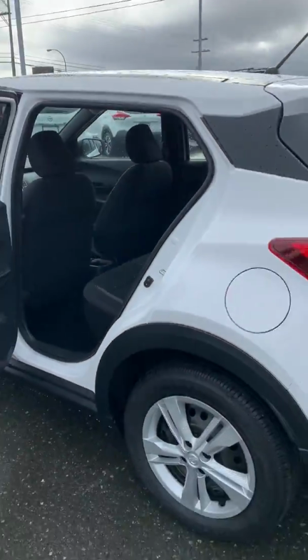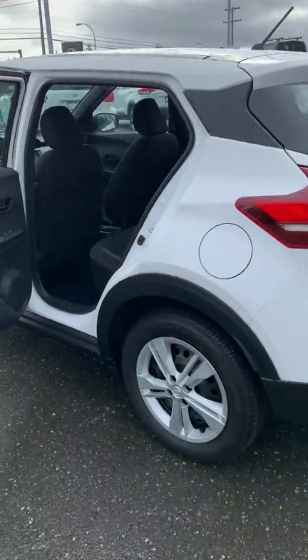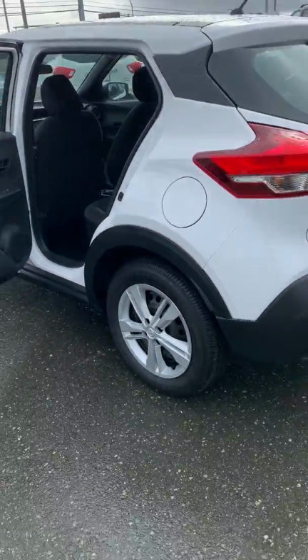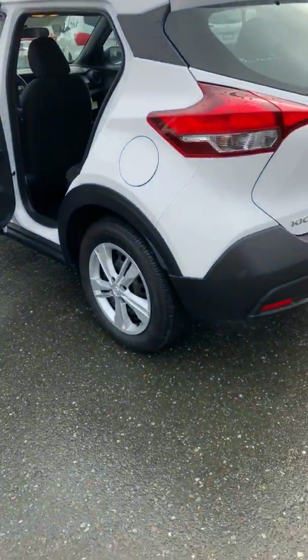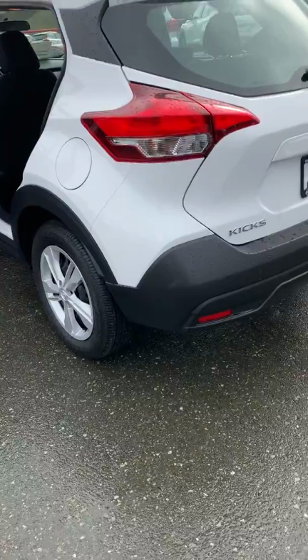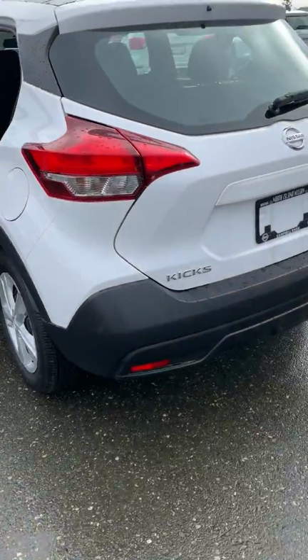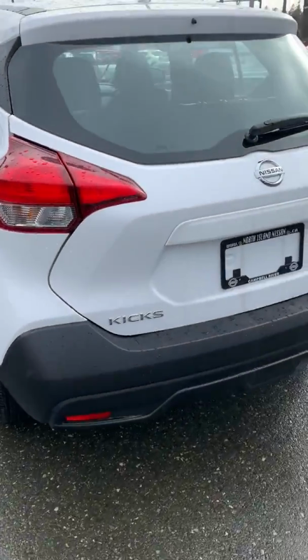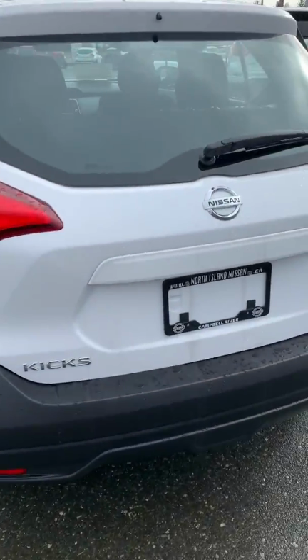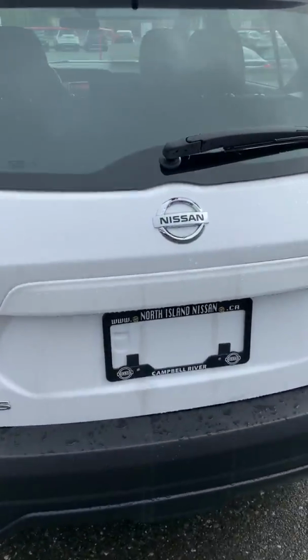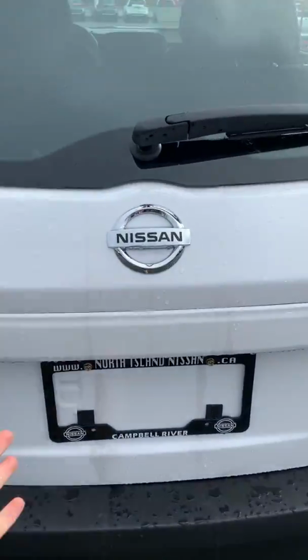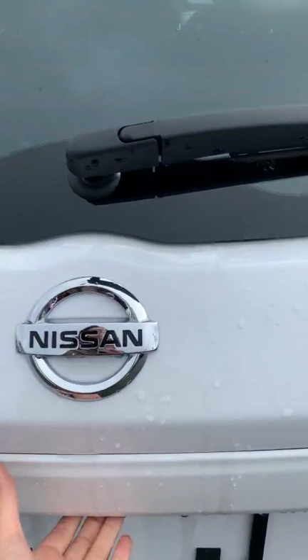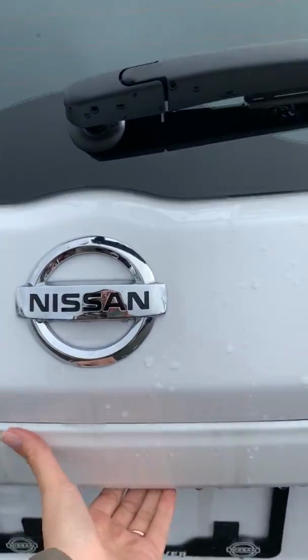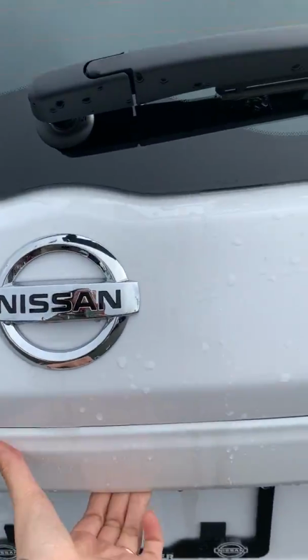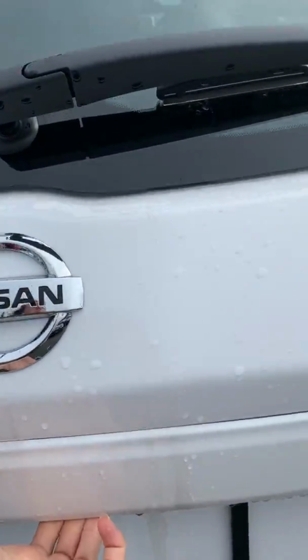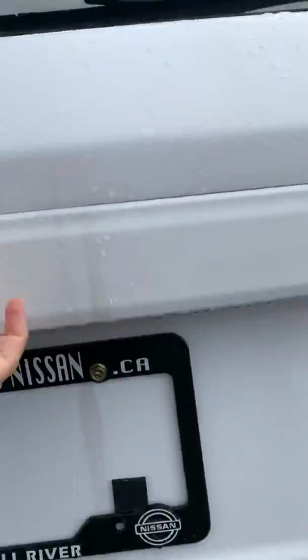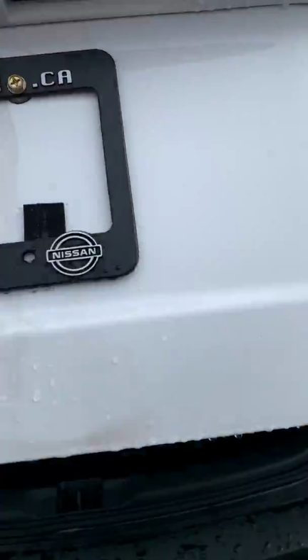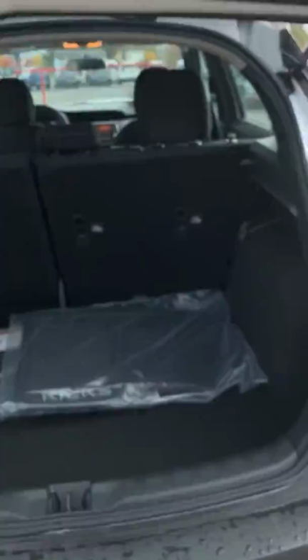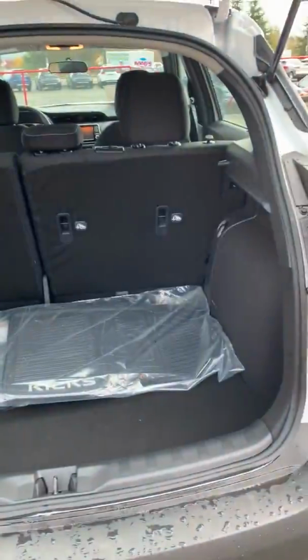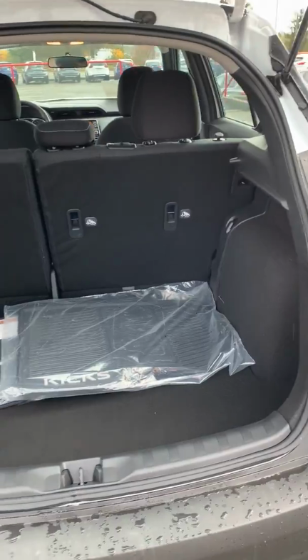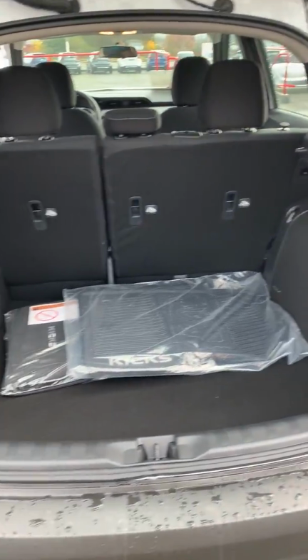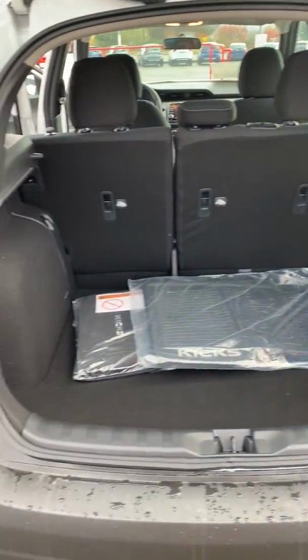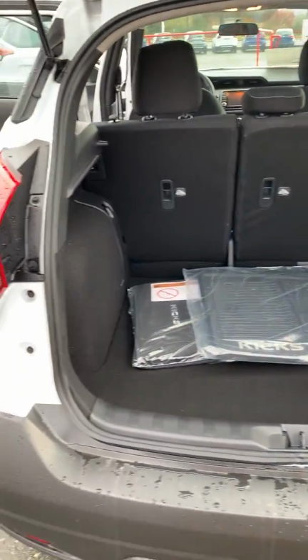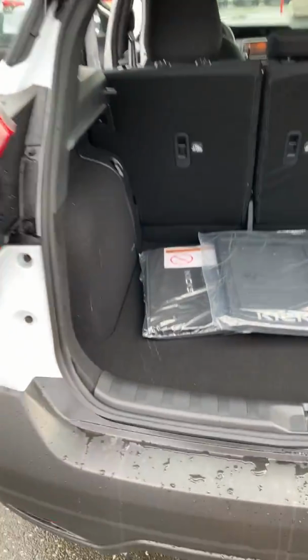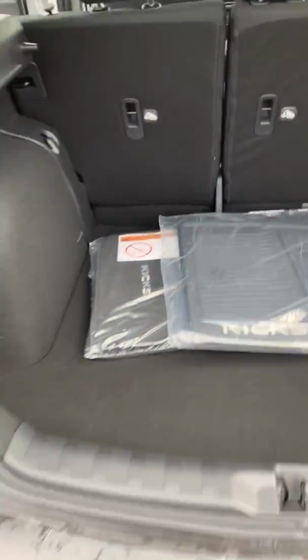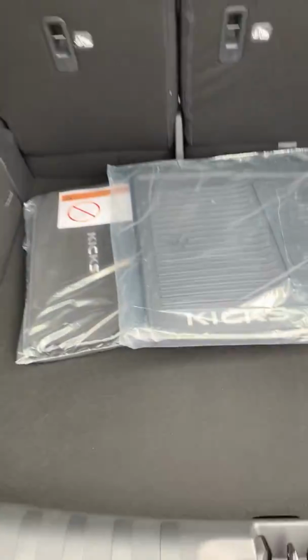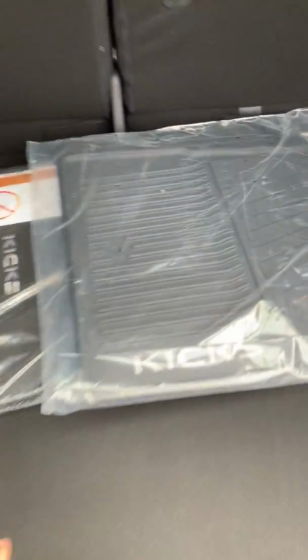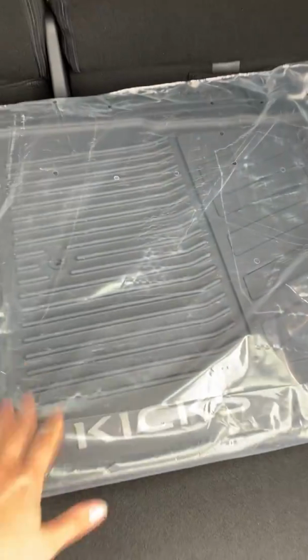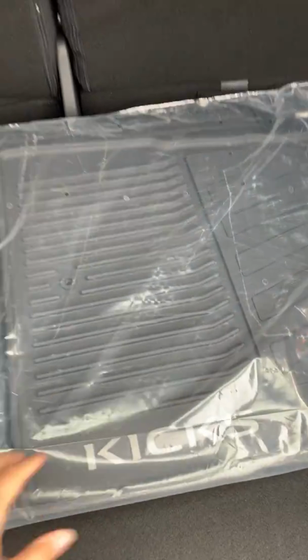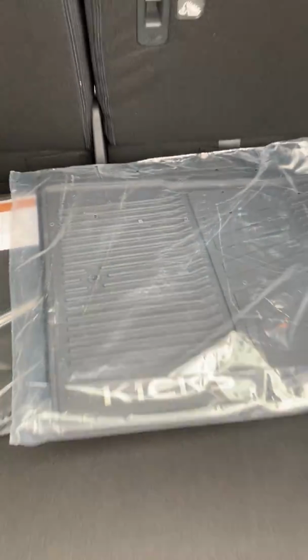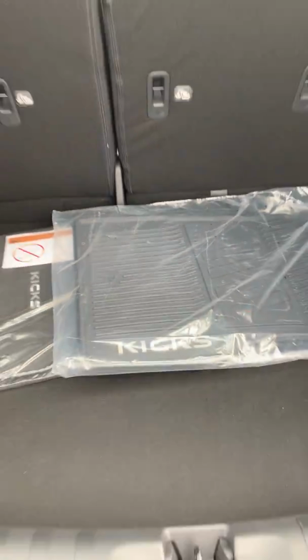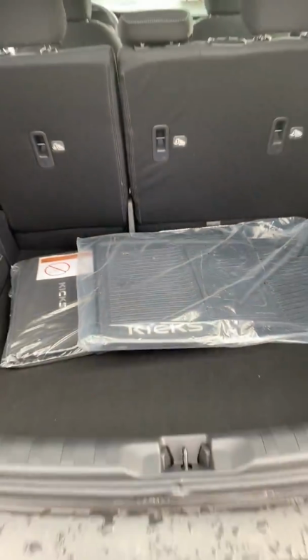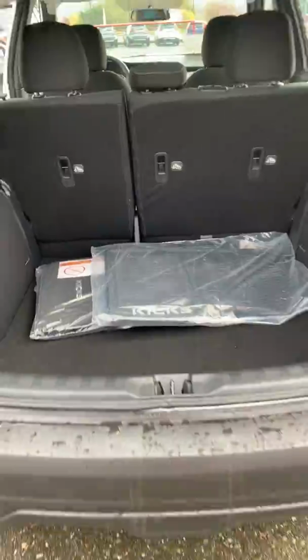Coming to the back here, the trunk space is probably the most surprising part with the Kicks — just a ton of cargo space. We've also included rubber mats that come with our Kicks.